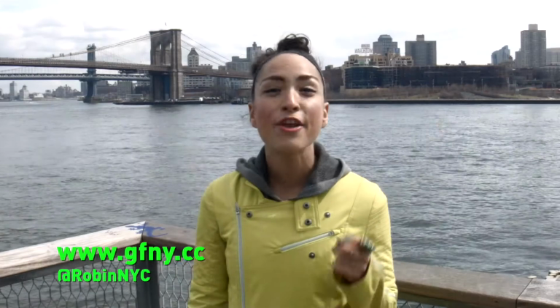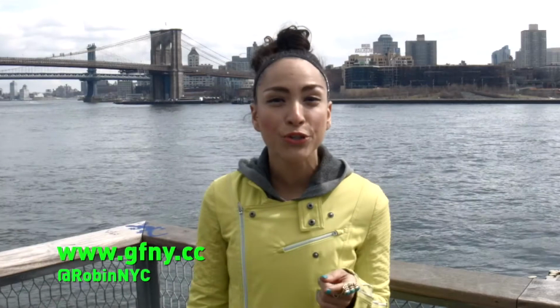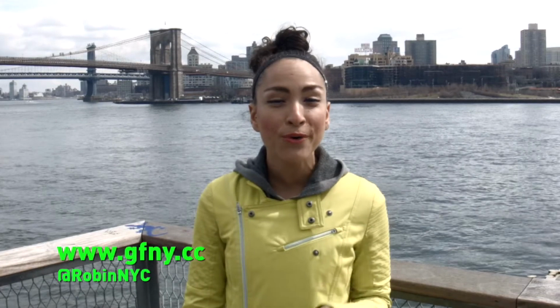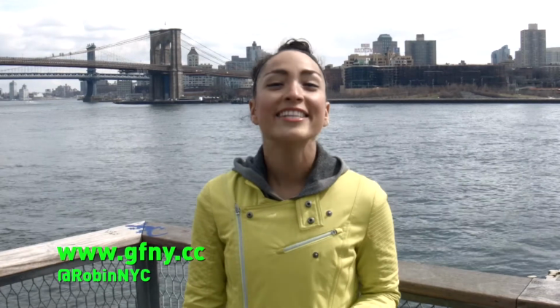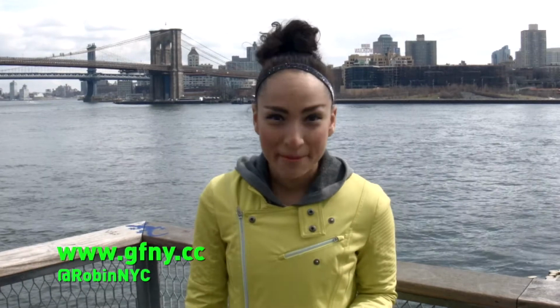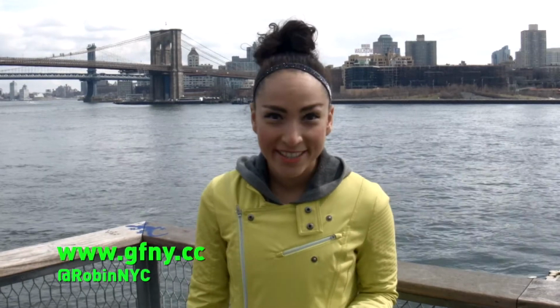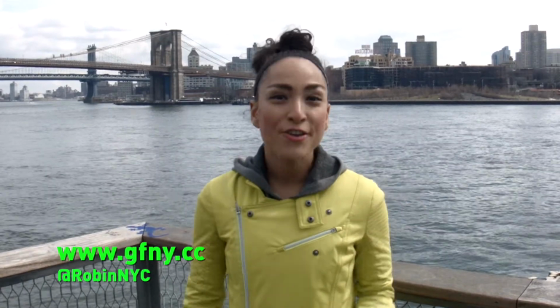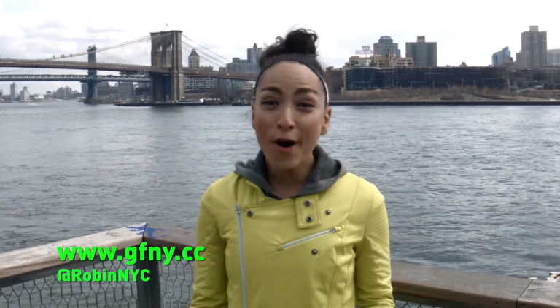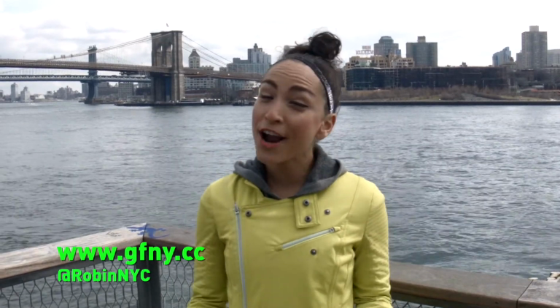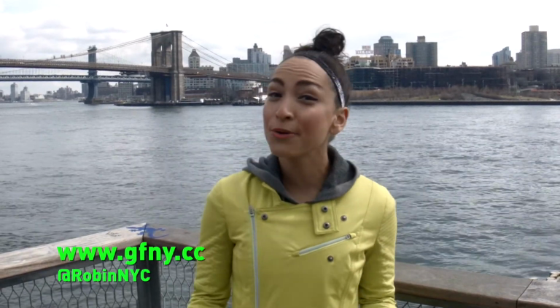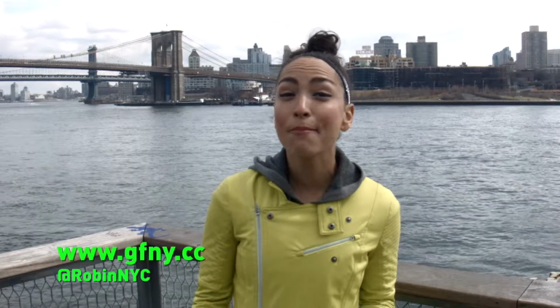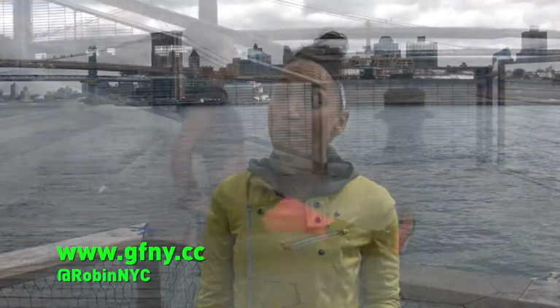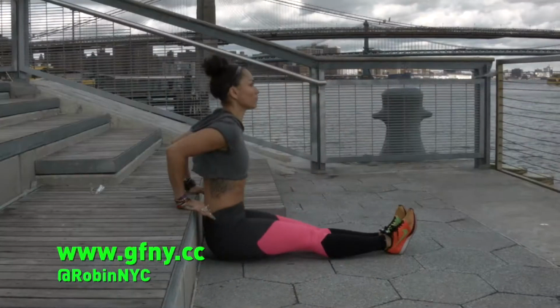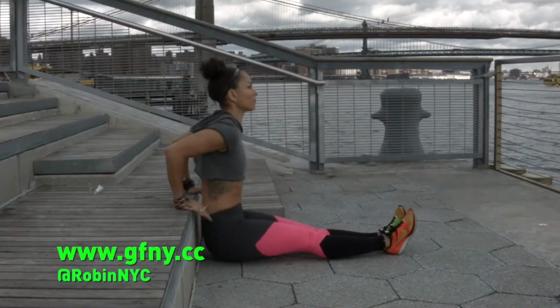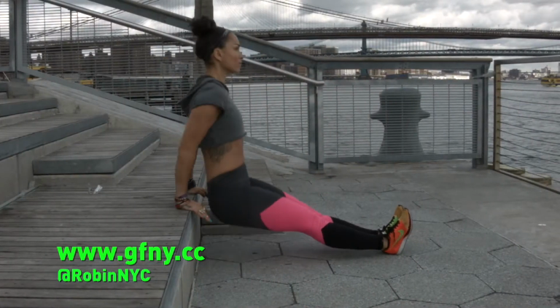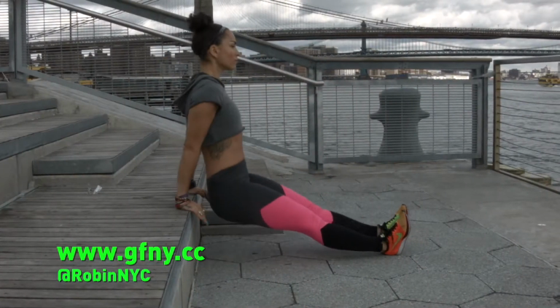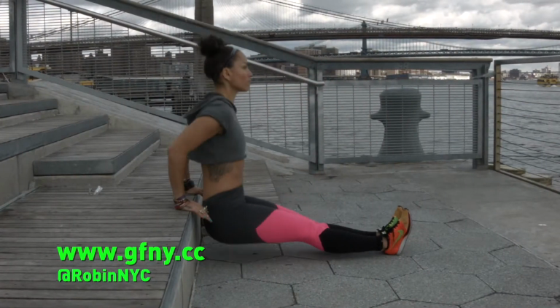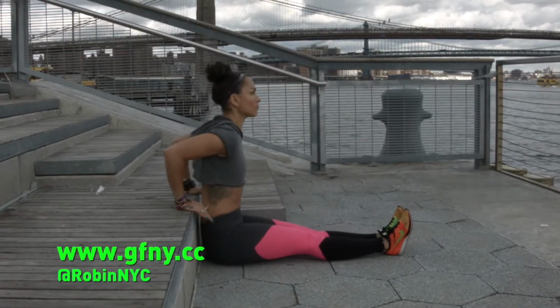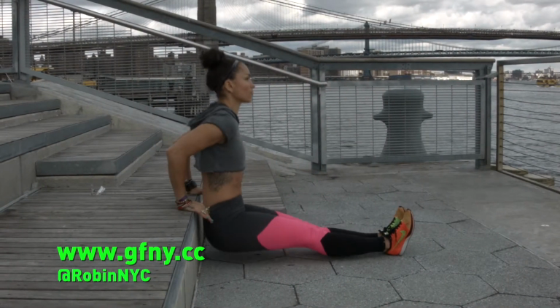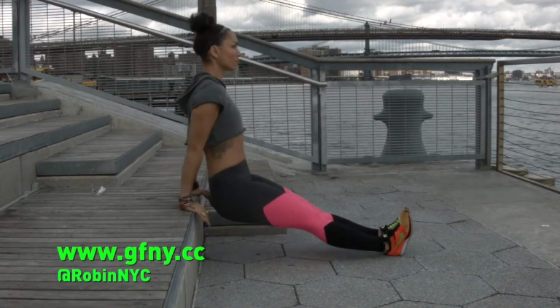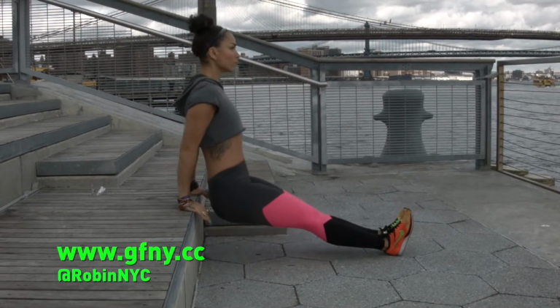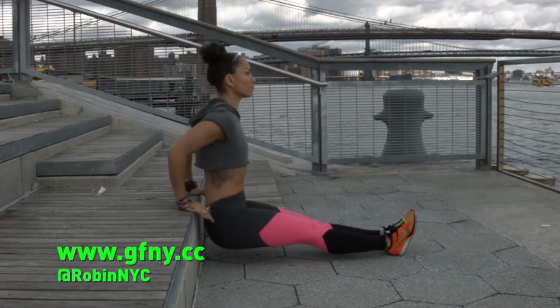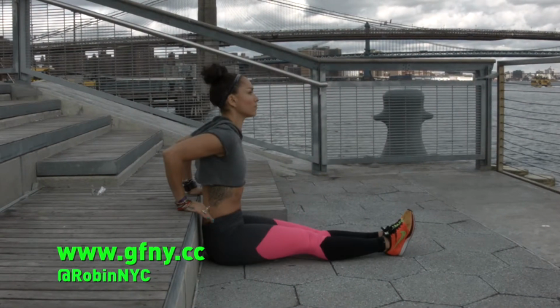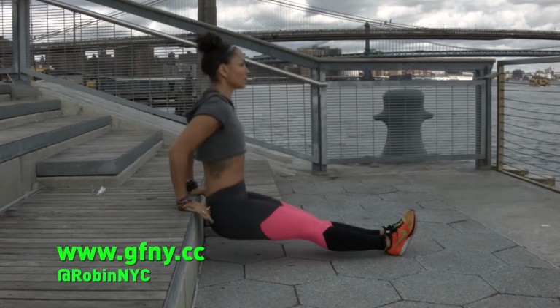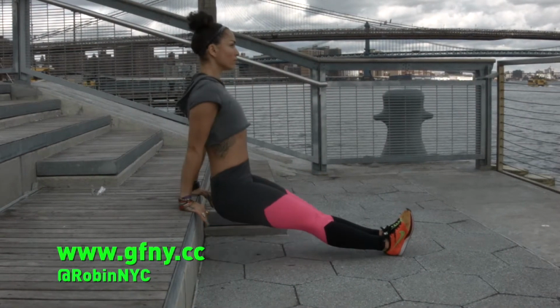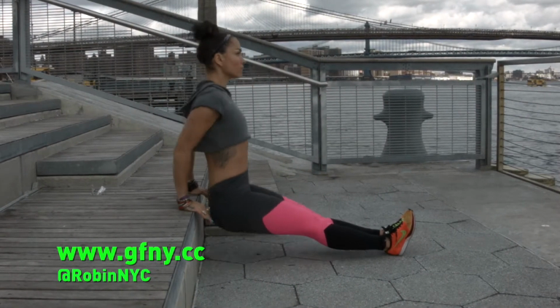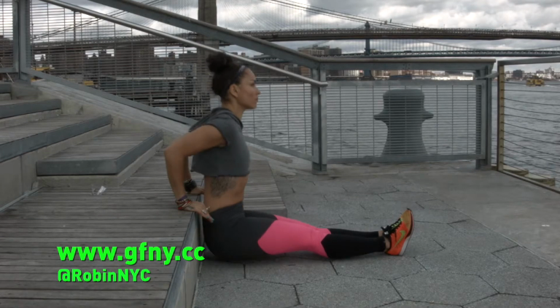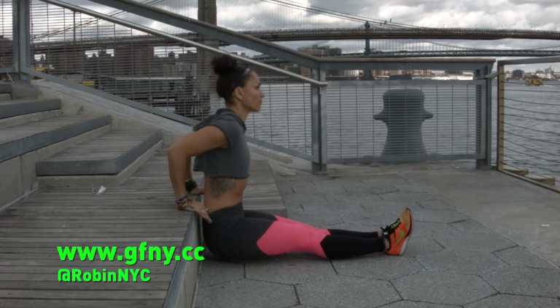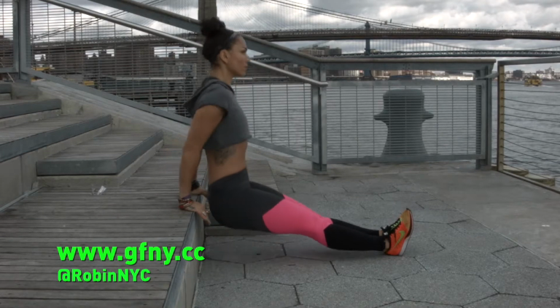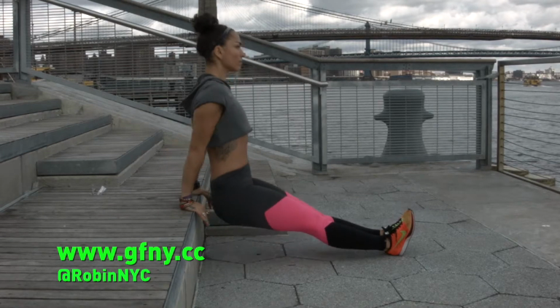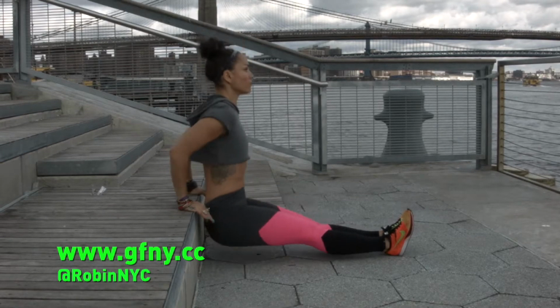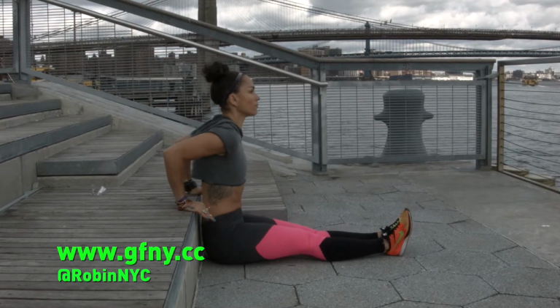Number two: dip. Your arms are actually doing a lot more work than you think on that bike, so just grab a bench or a seat and create a 90 degree angle behind you. Slow and steady is going to get you there.